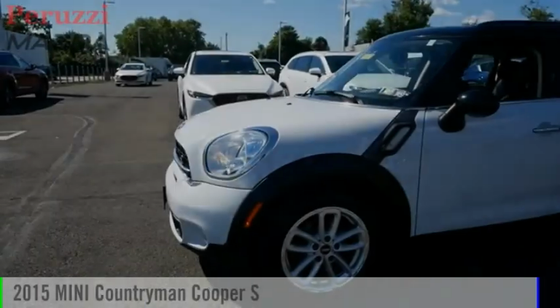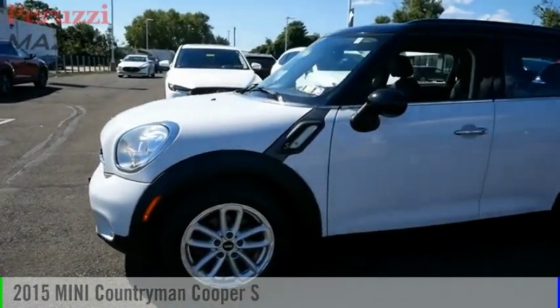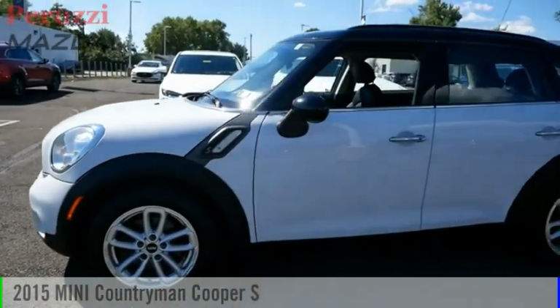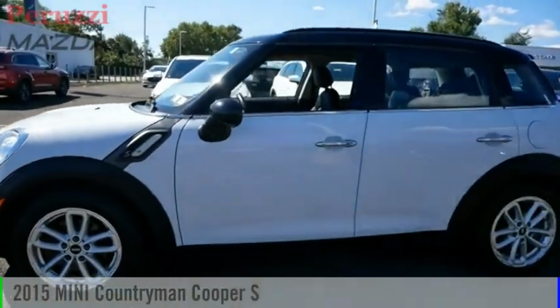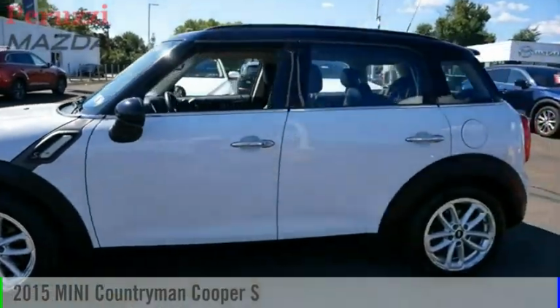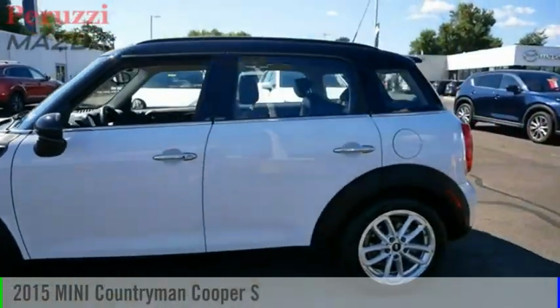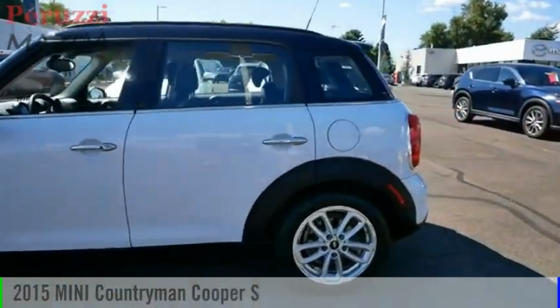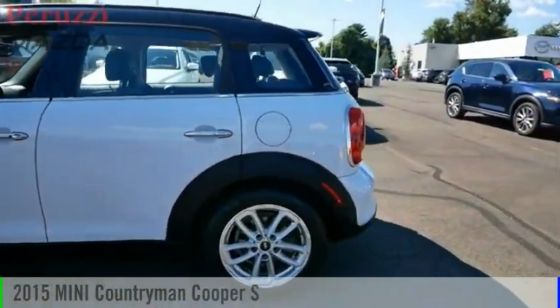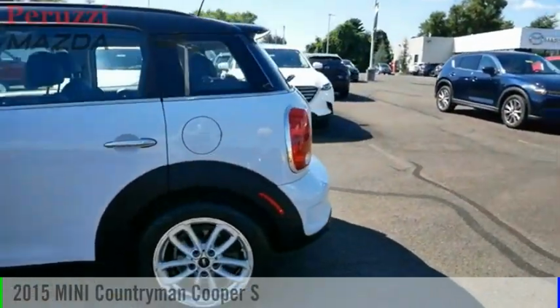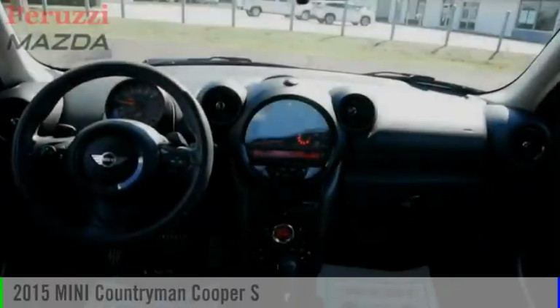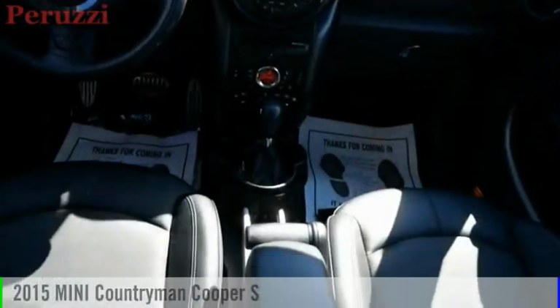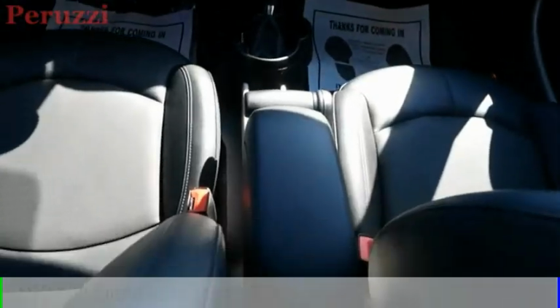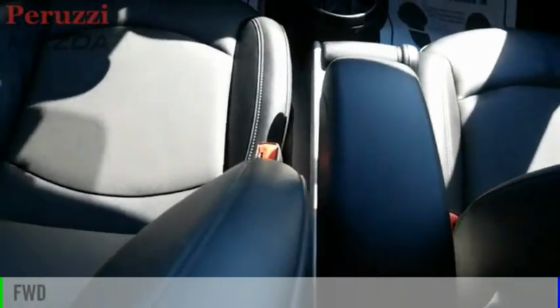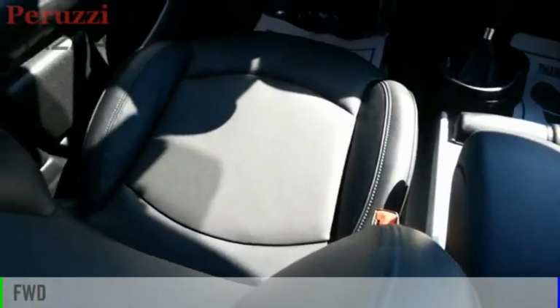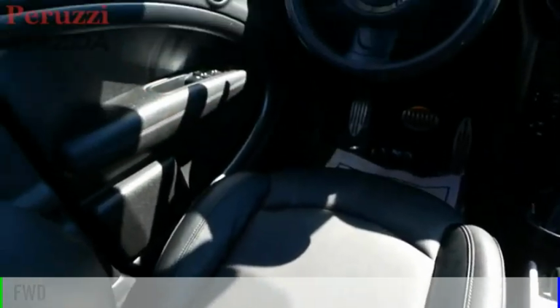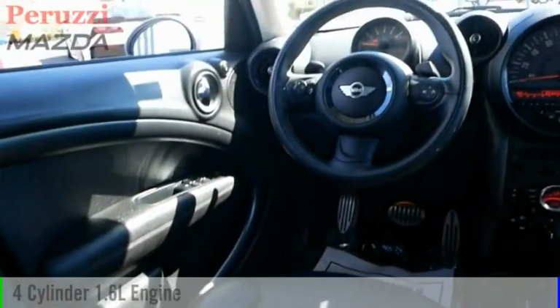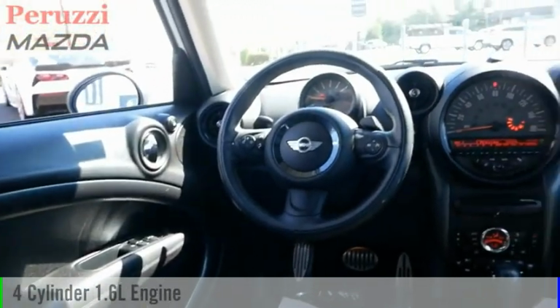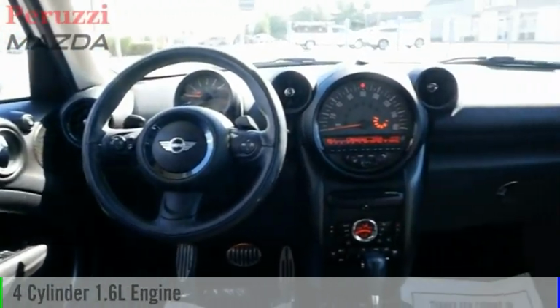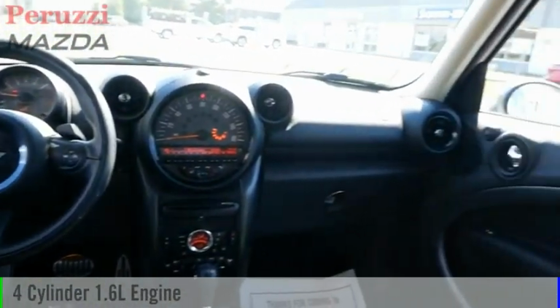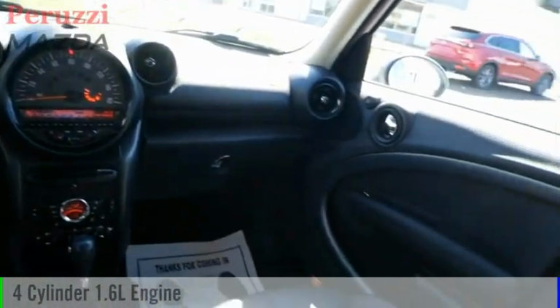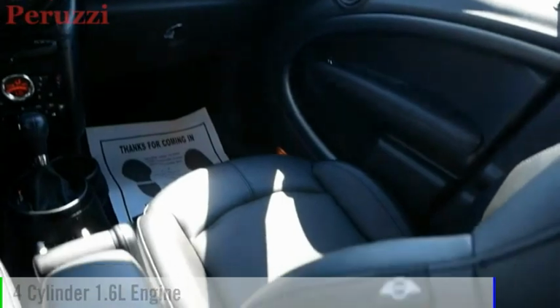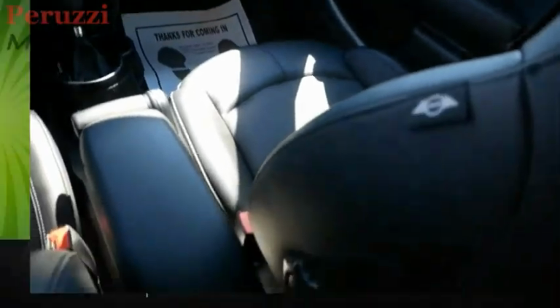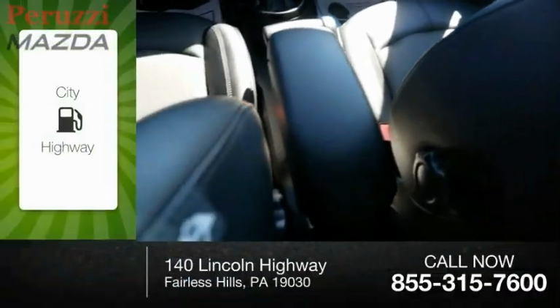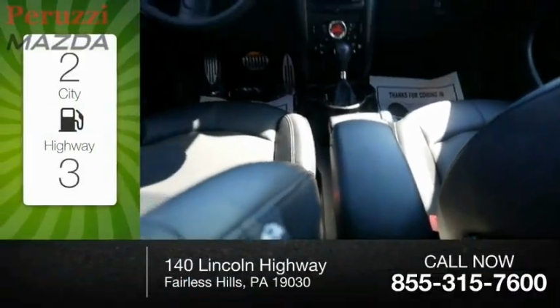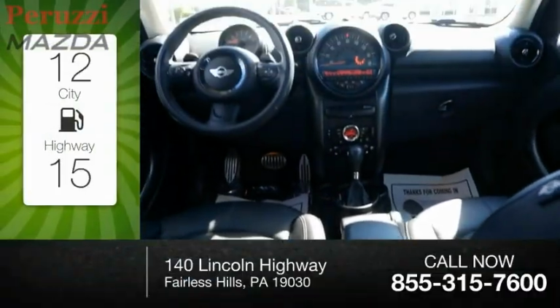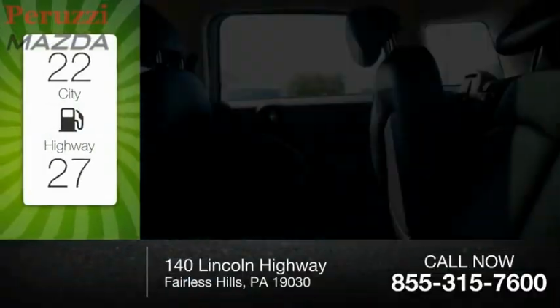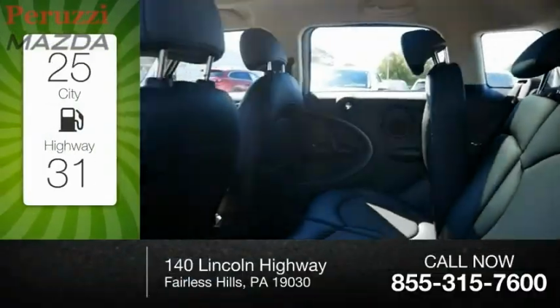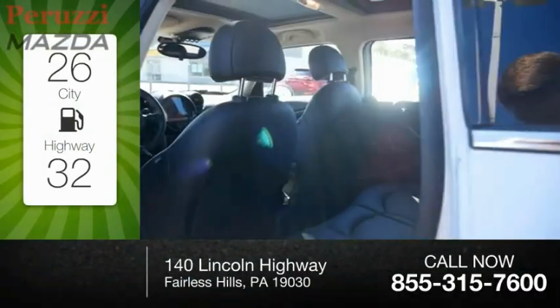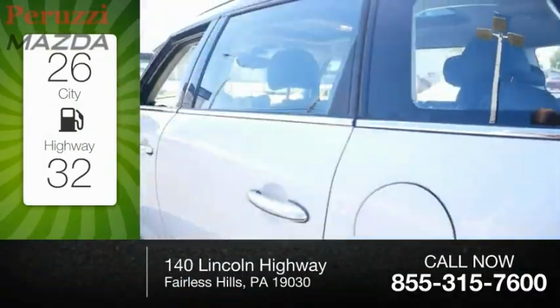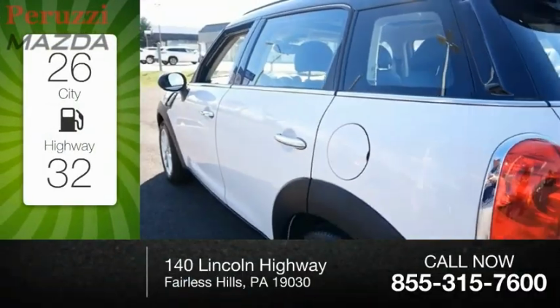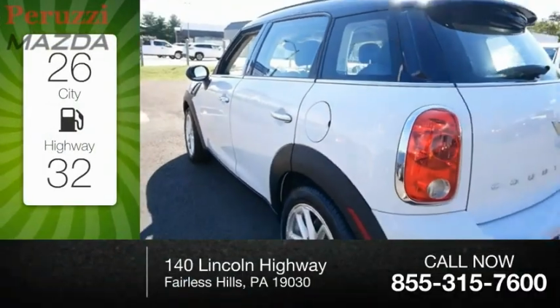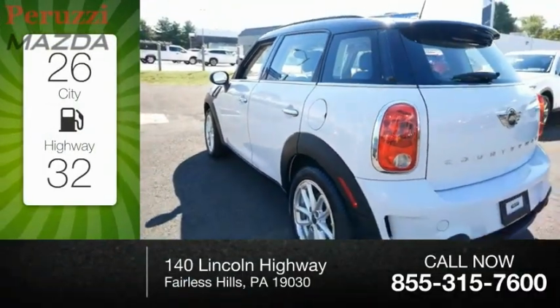We are pleased to show you the 2015 Countryman. This vehicle is powered by a front-wheel drive, four-cylinder, 1.6-liter engine. Great fuel efficiency saves you money by requiring fewer trips to the gas station.